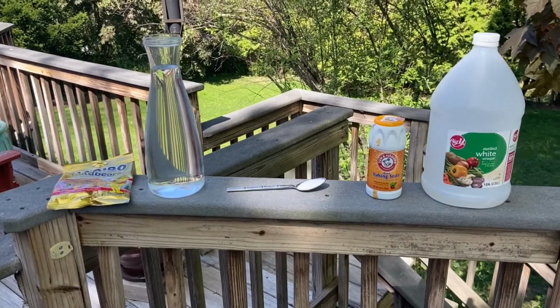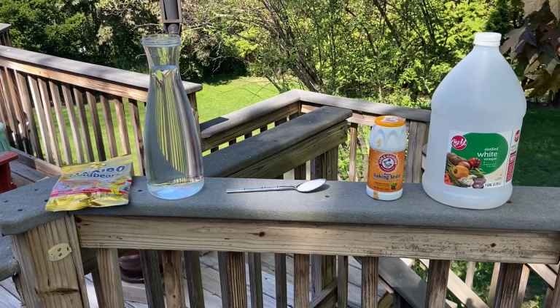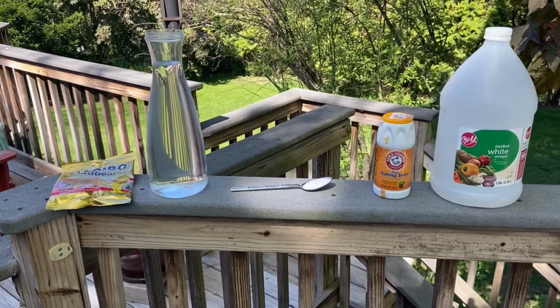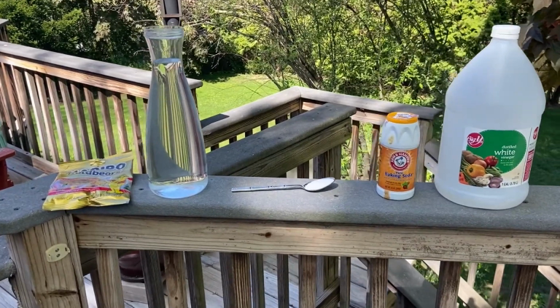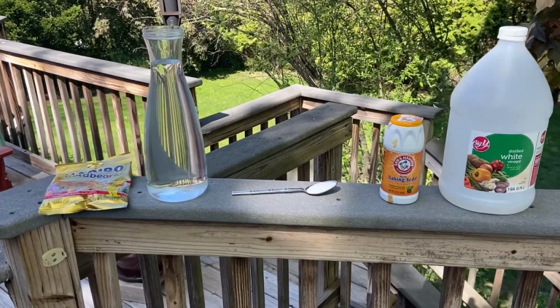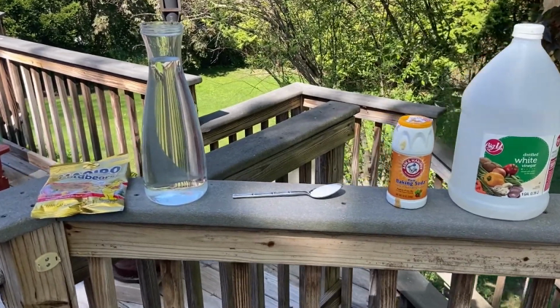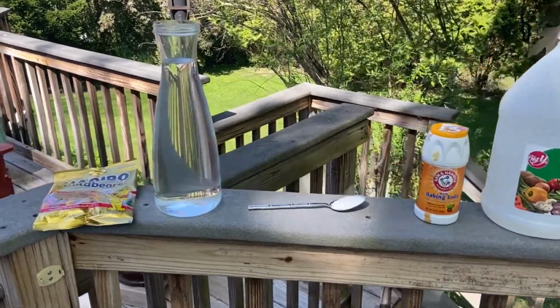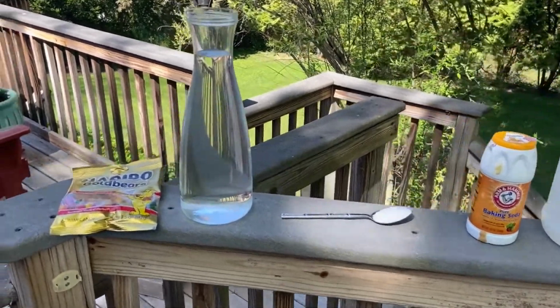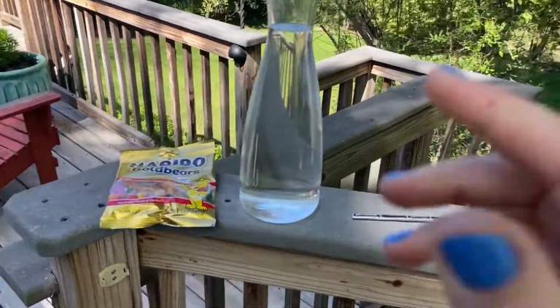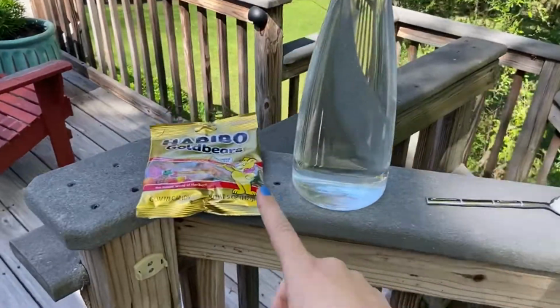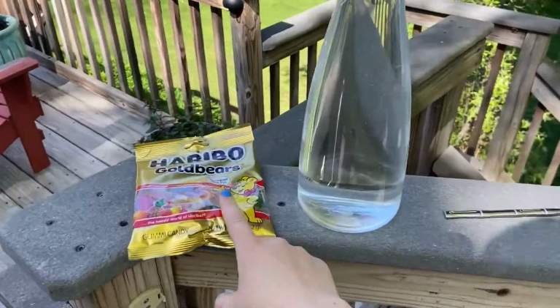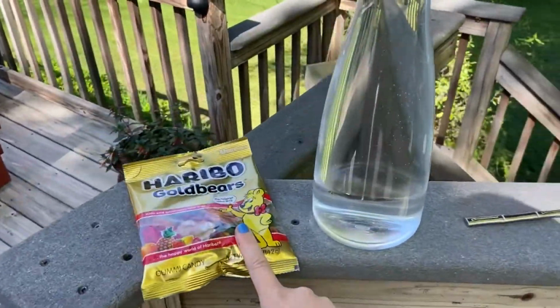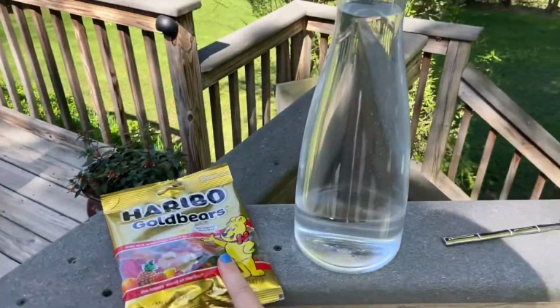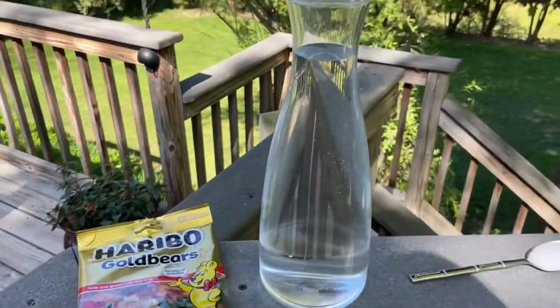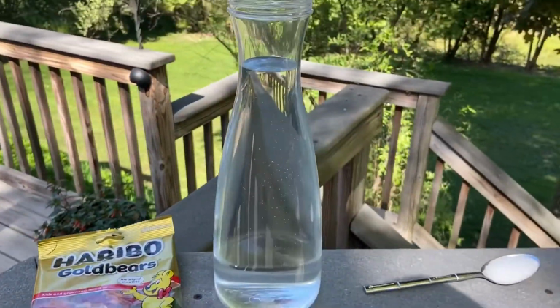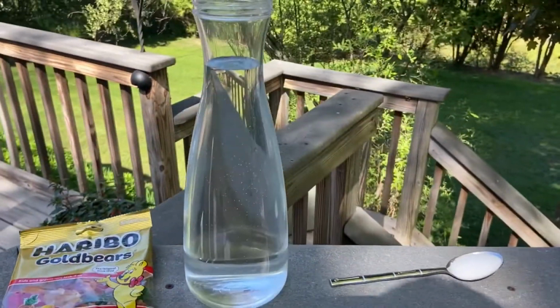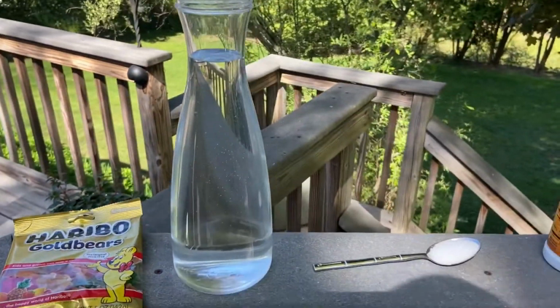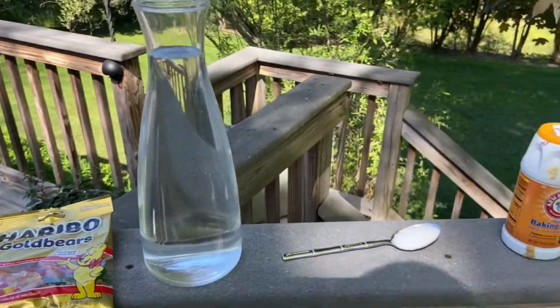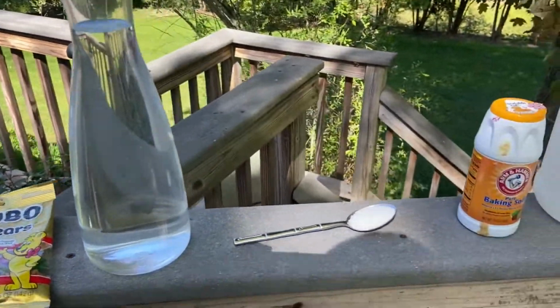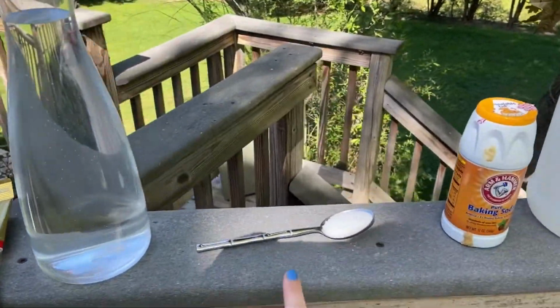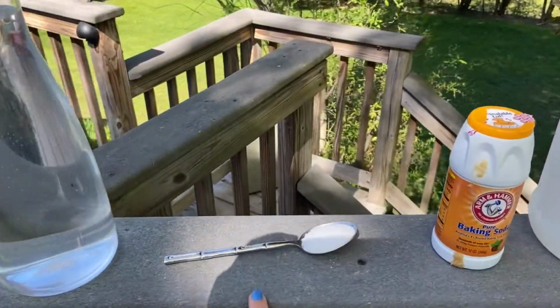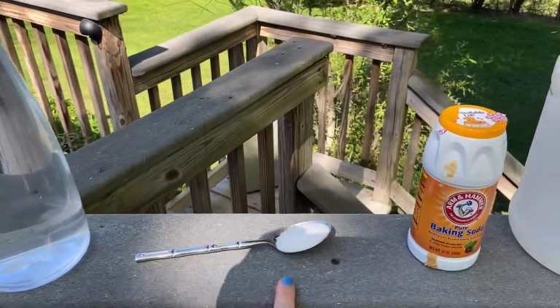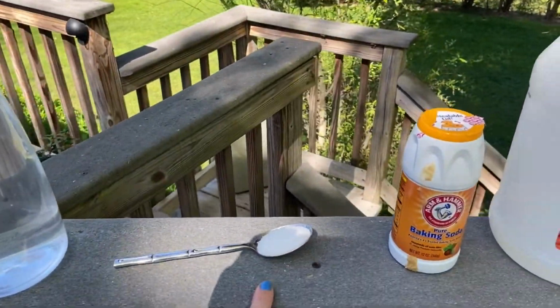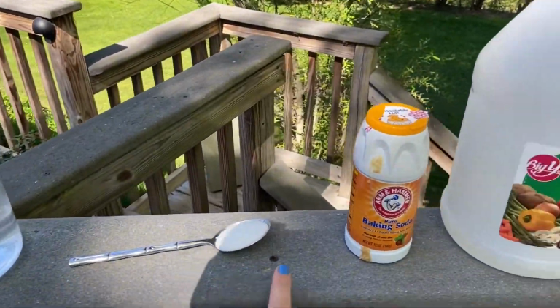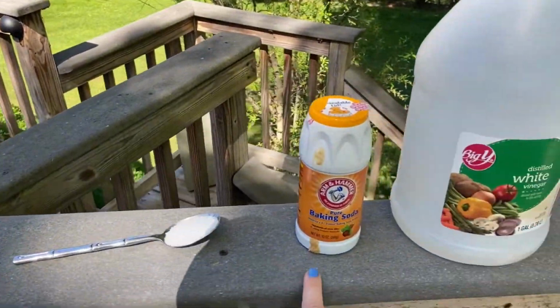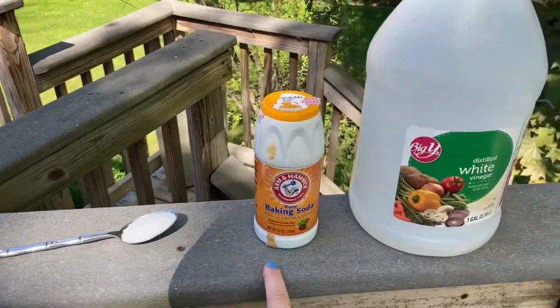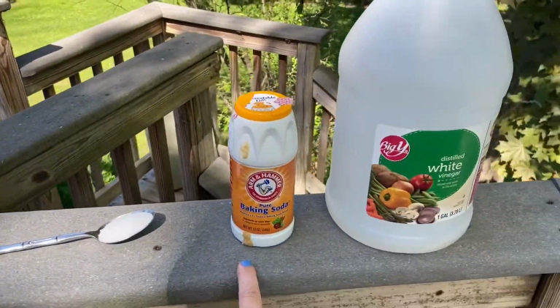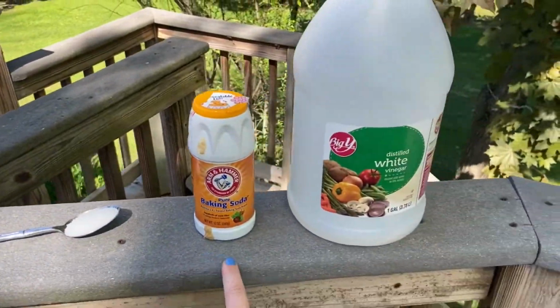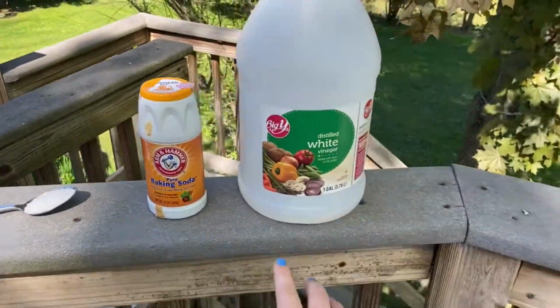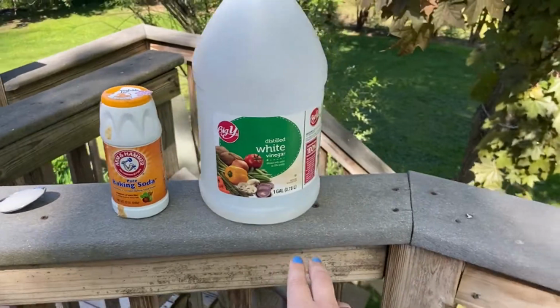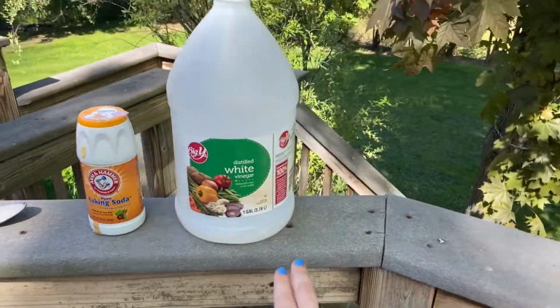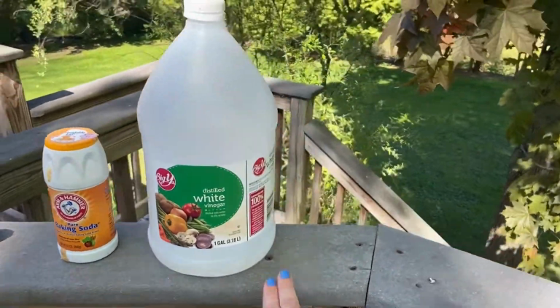Materials needed for this experiment include four gummy bears, water, salt, baking soda, and vinegar.